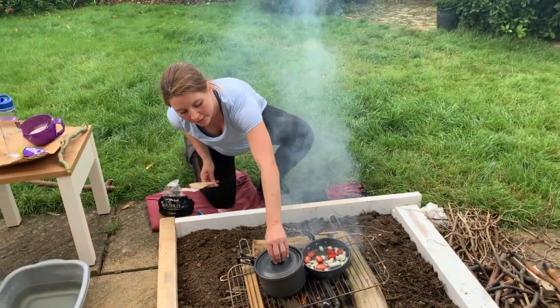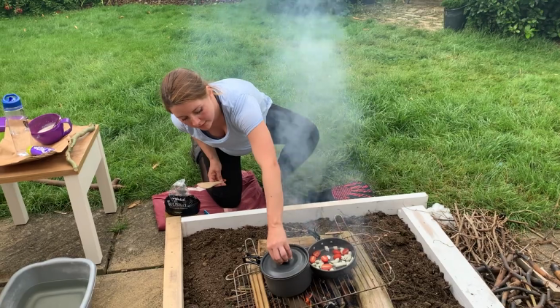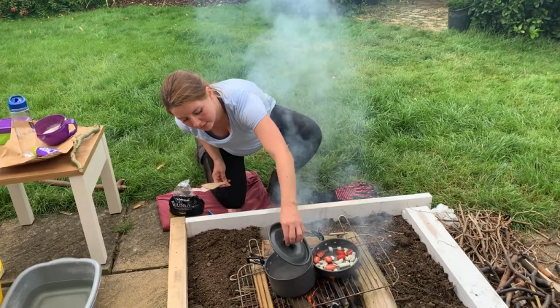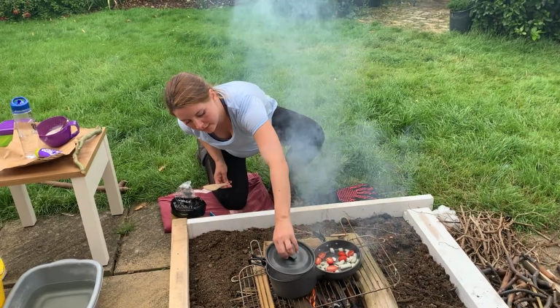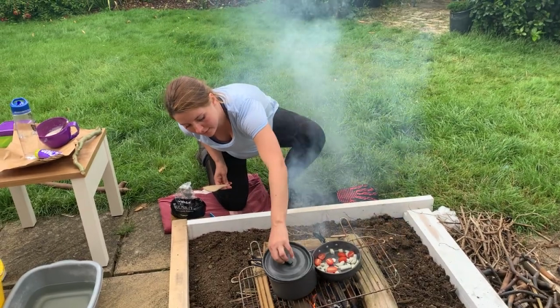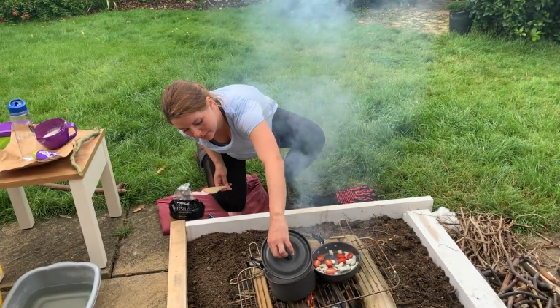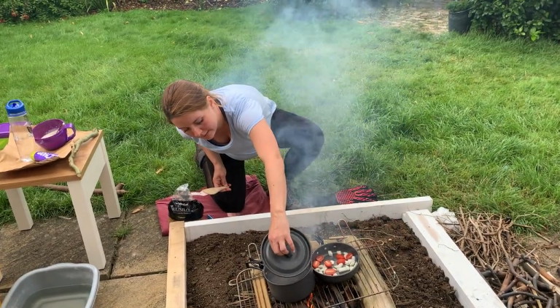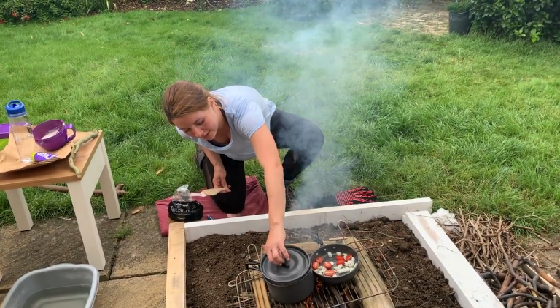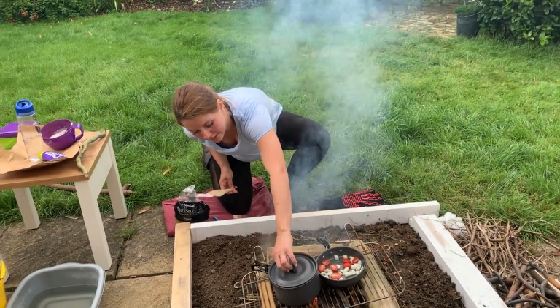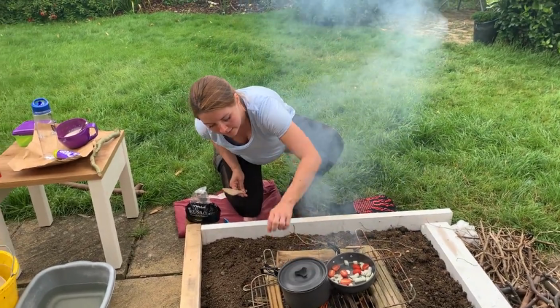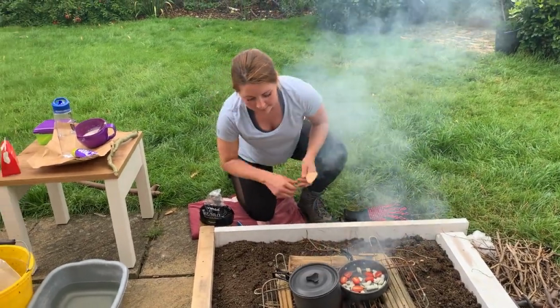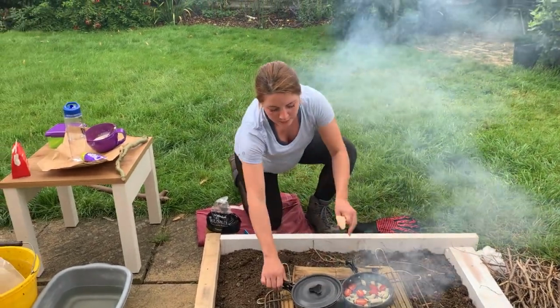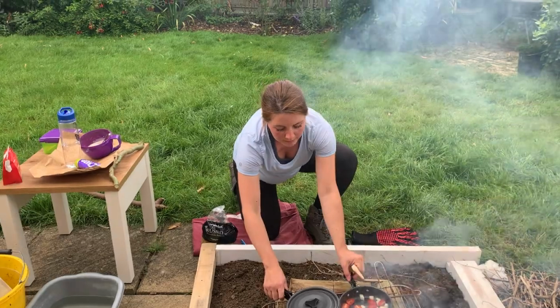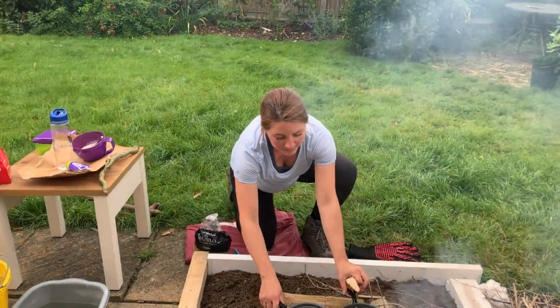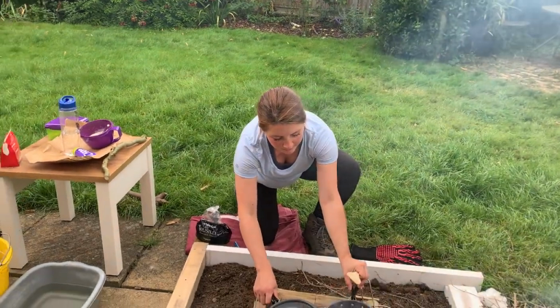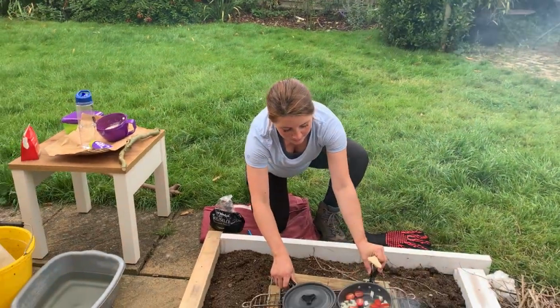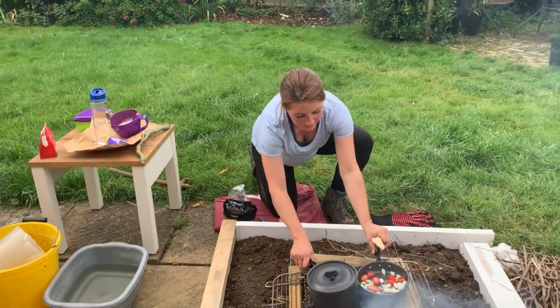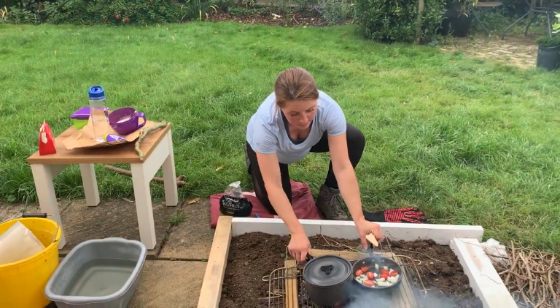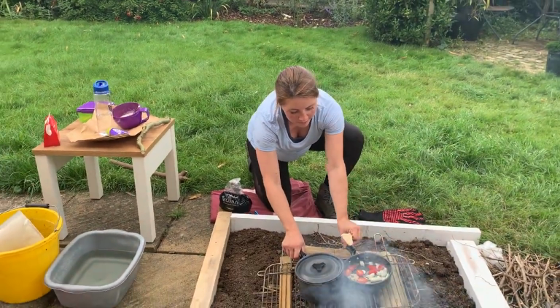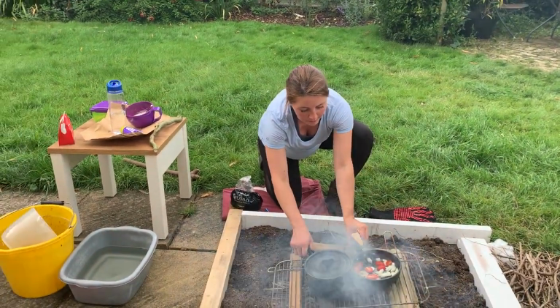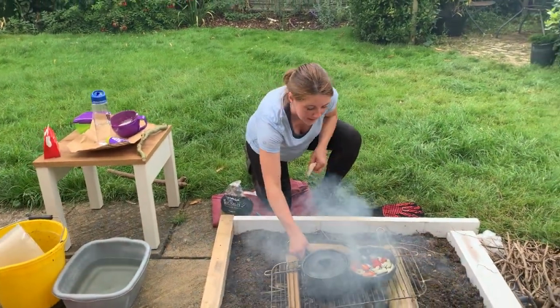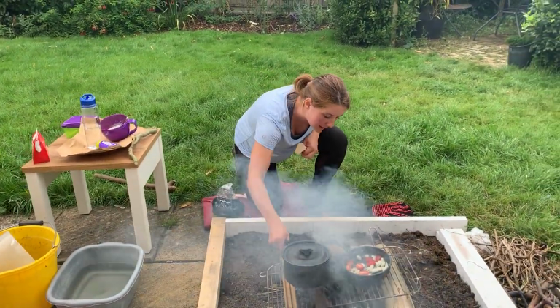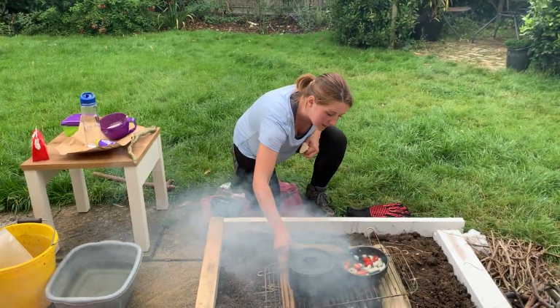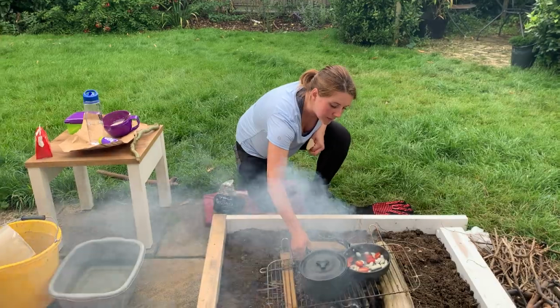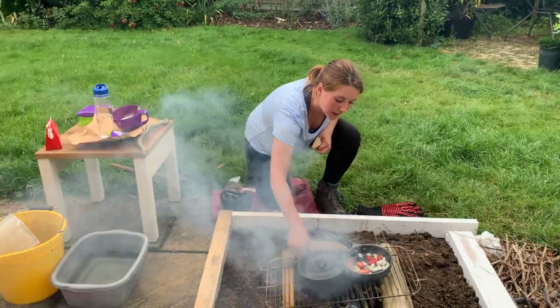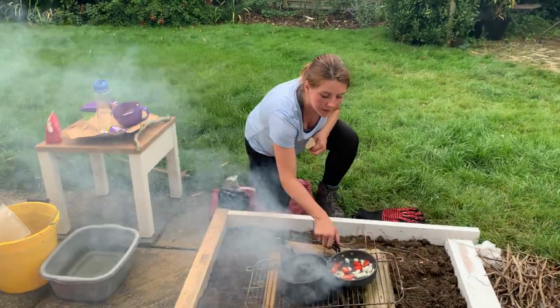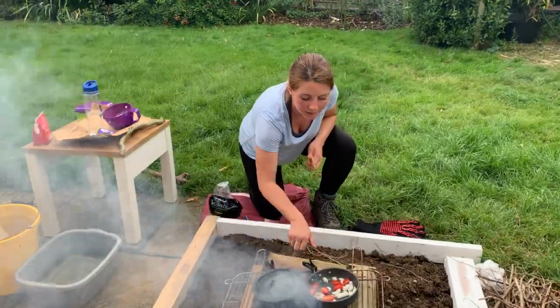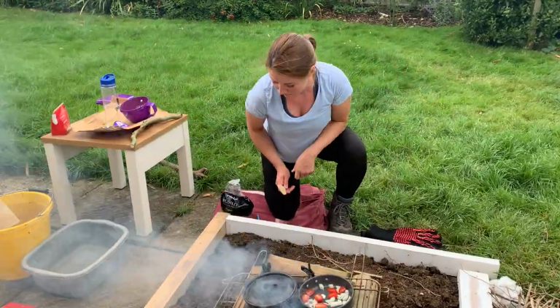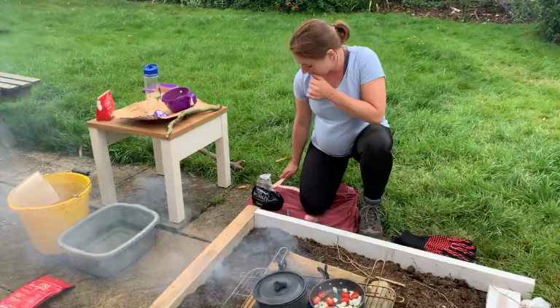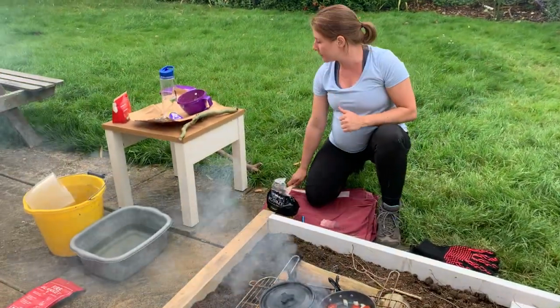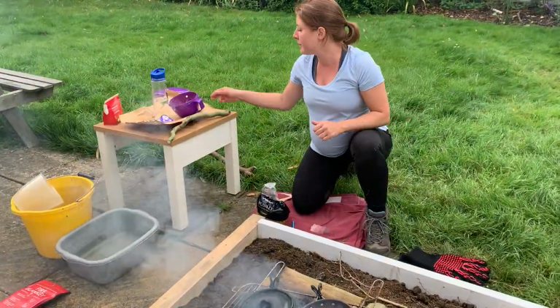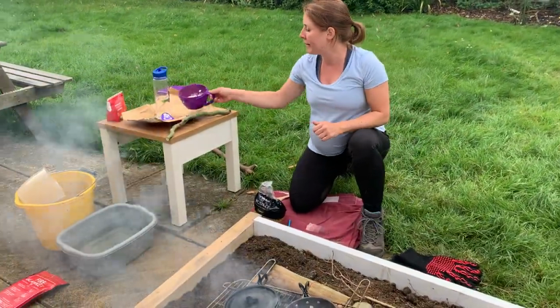My water is starting to warm up nicely. I'm going to move that over a little bit. So while that's going, I'm going to start preparing my bread.